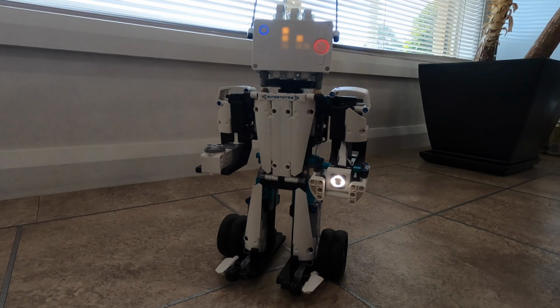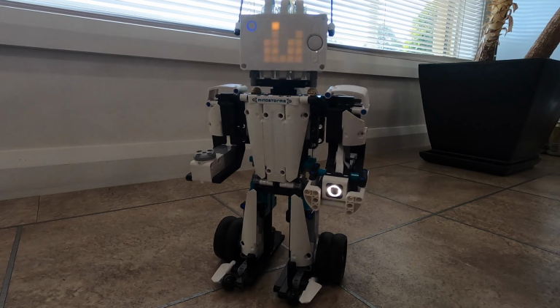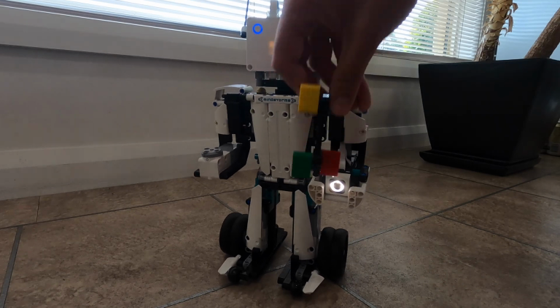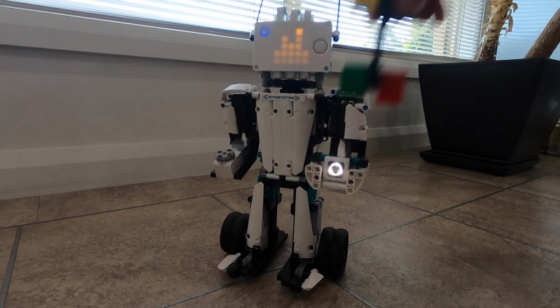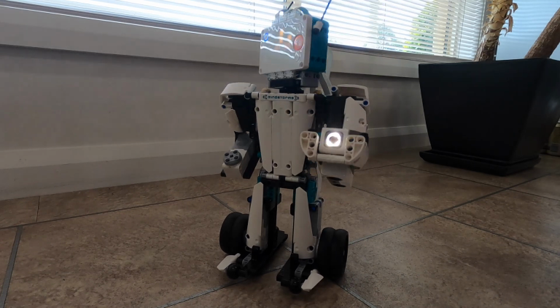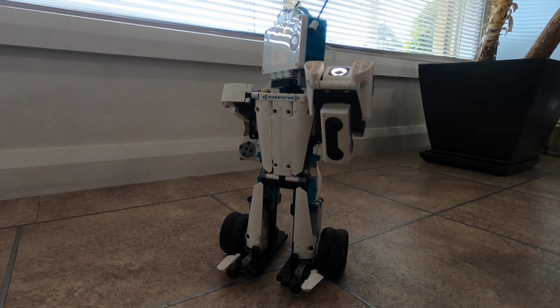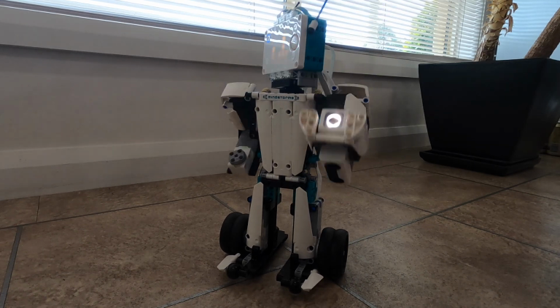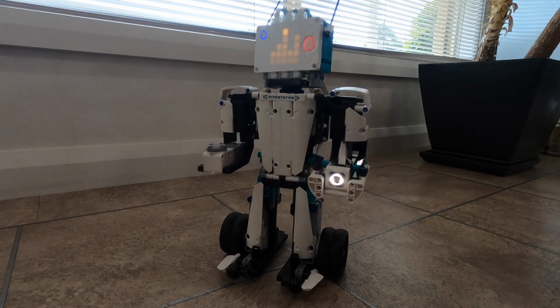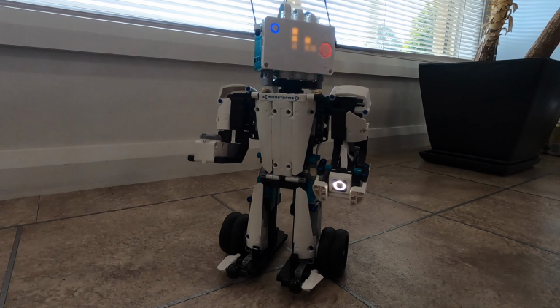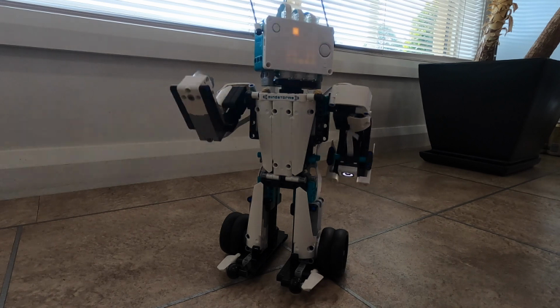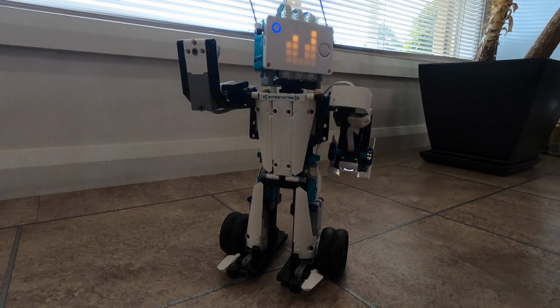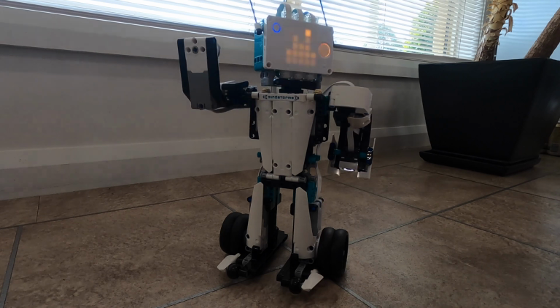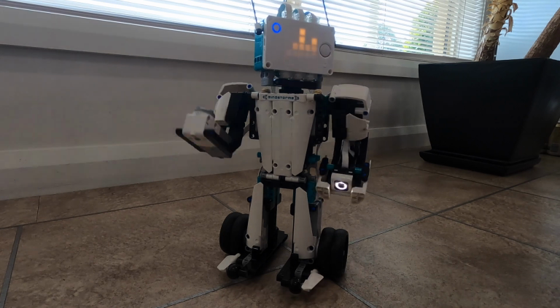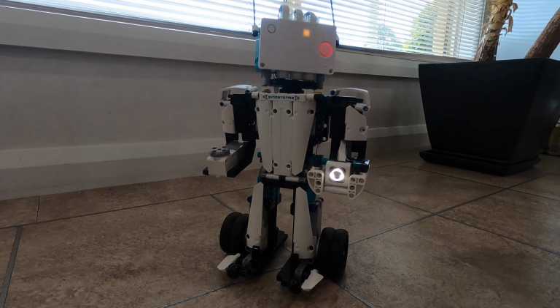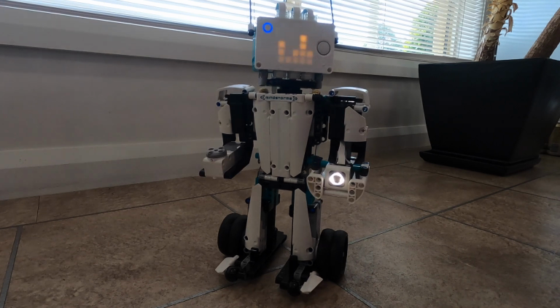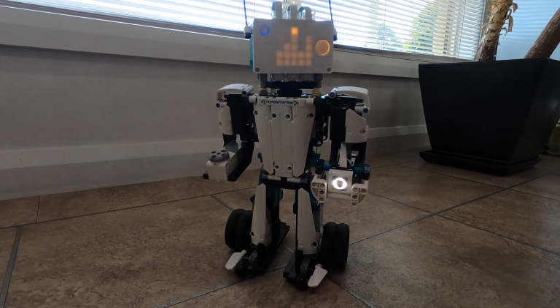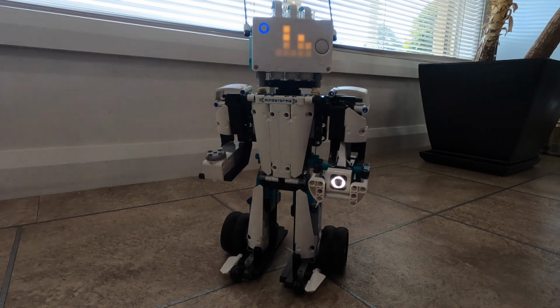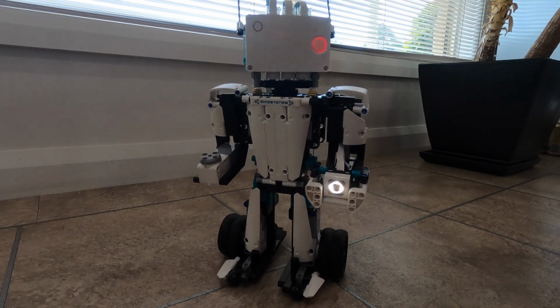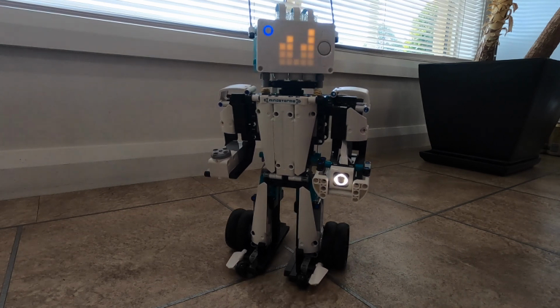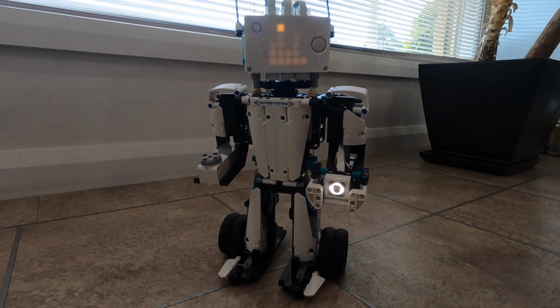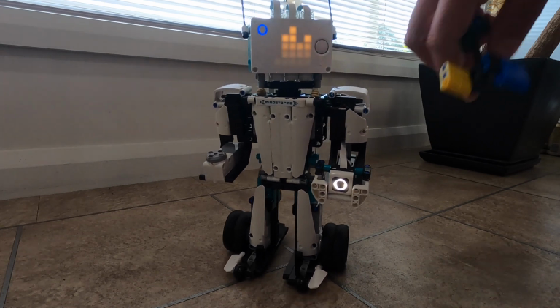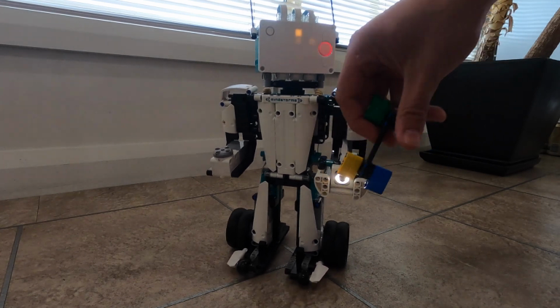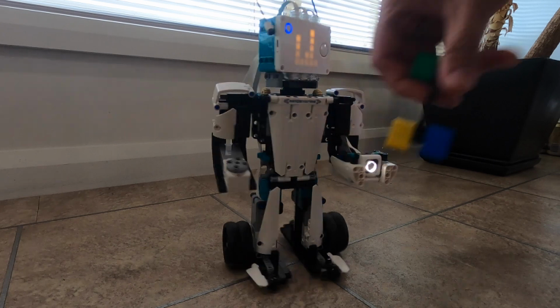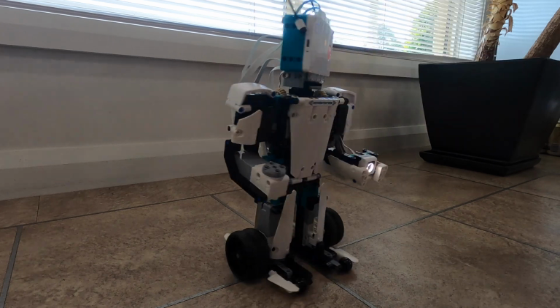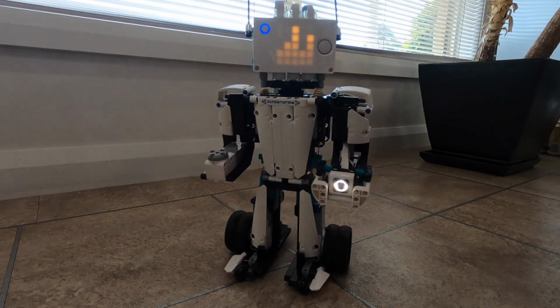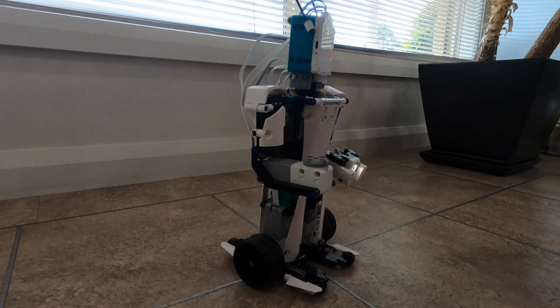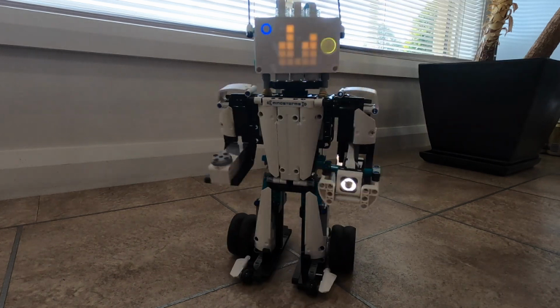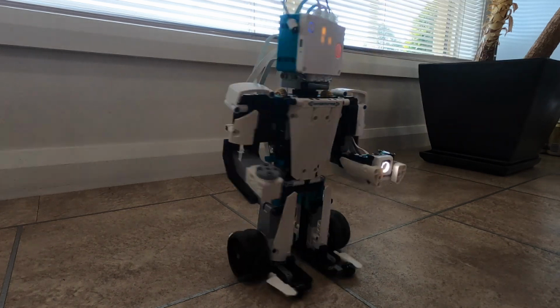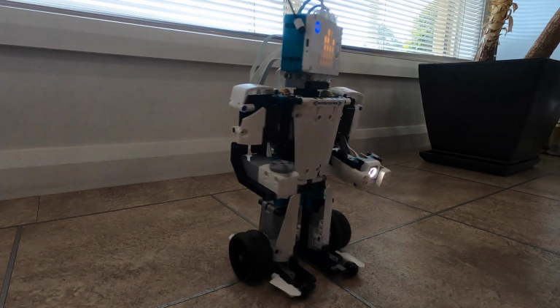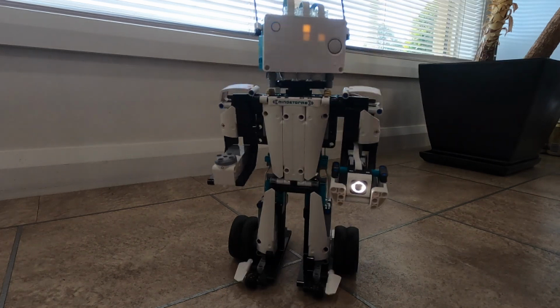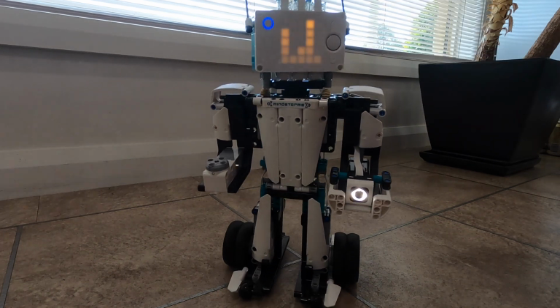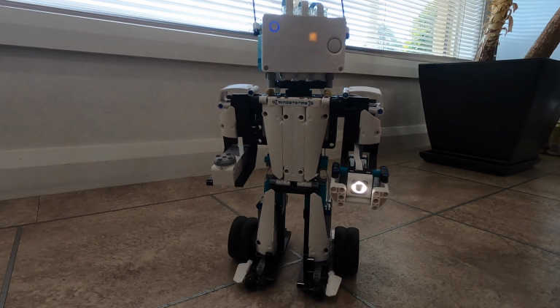And that's the end of our look at the LEGO Mindstorms Inventor Blast Build. I hope you enjoyed it. Keep an eye on the channel in the future for those further builds of the other models — we'll be building them and having a look at each of their accessories.